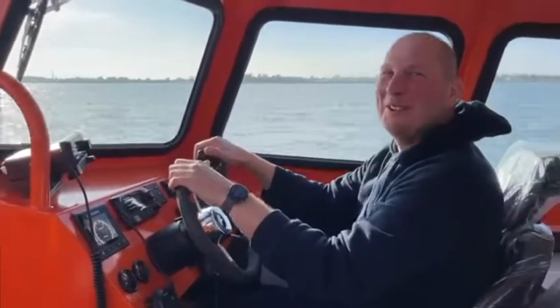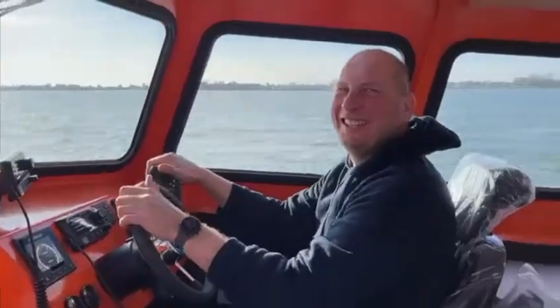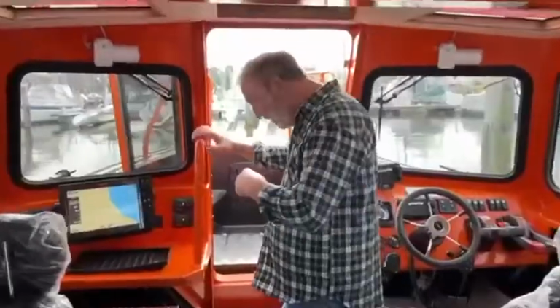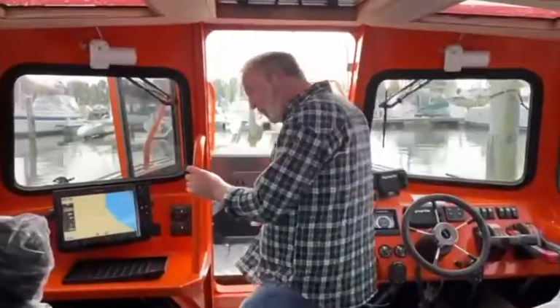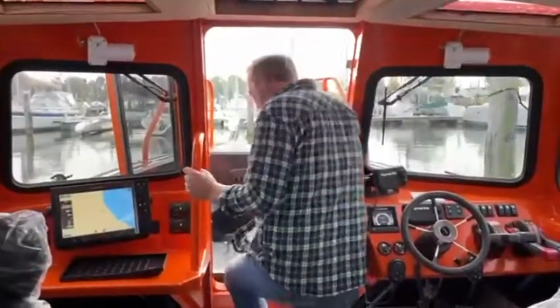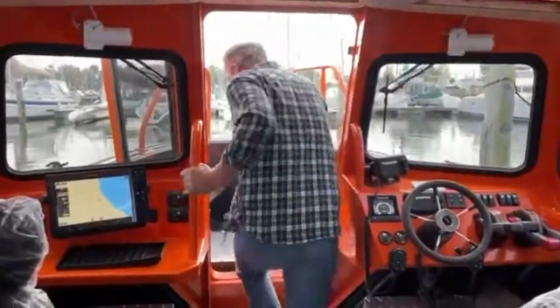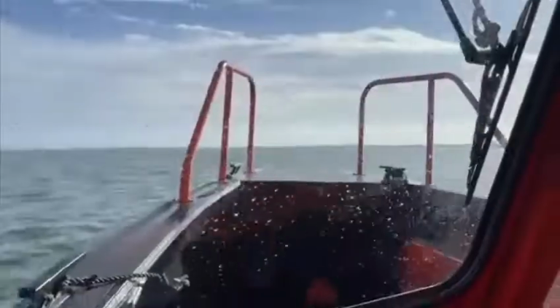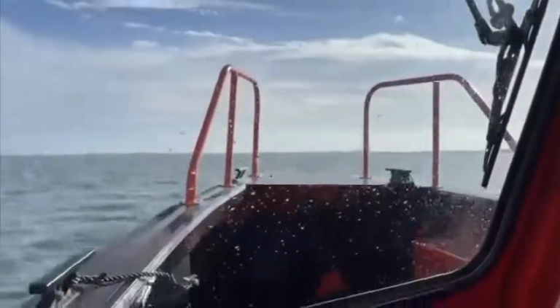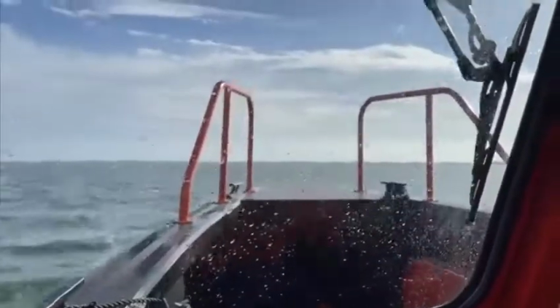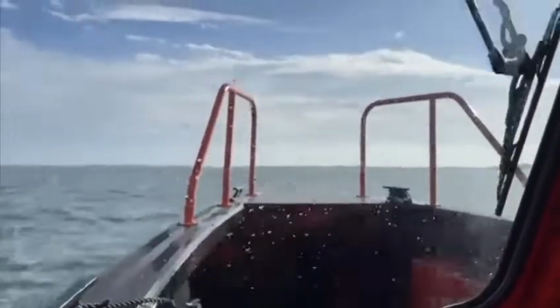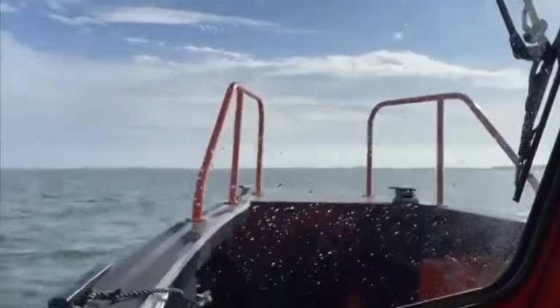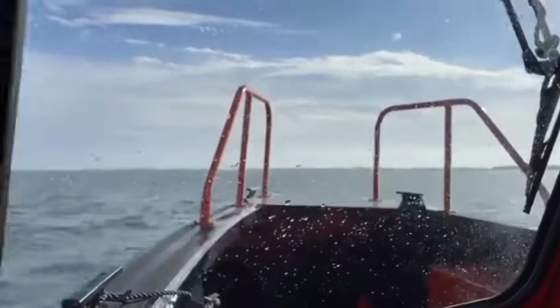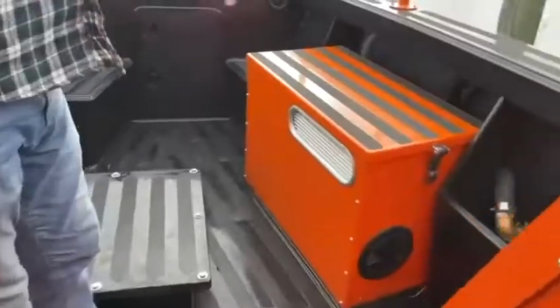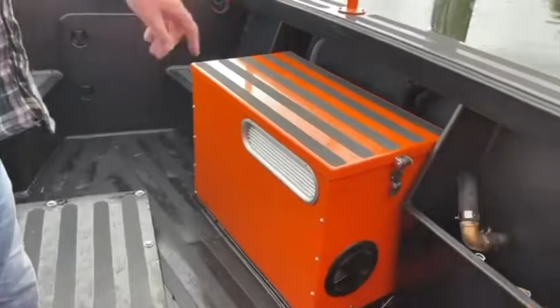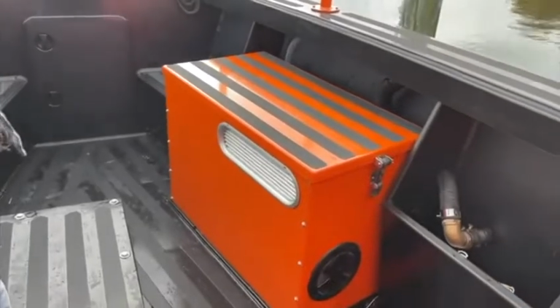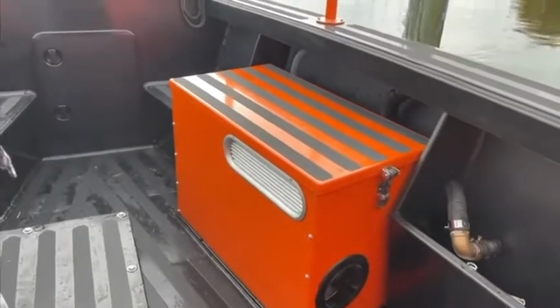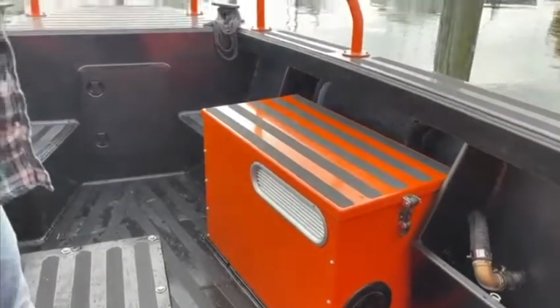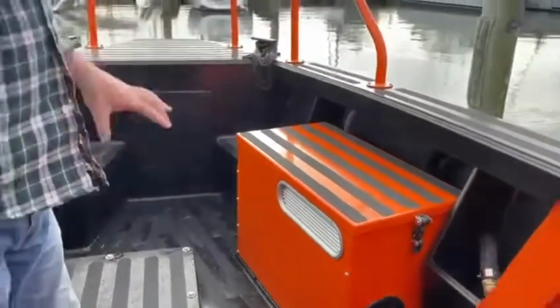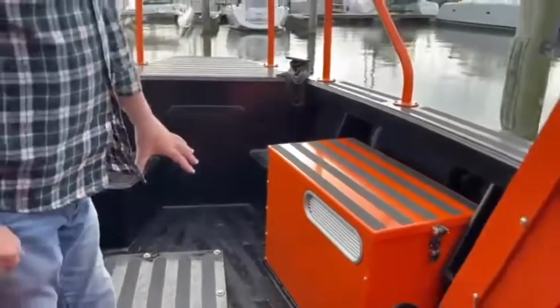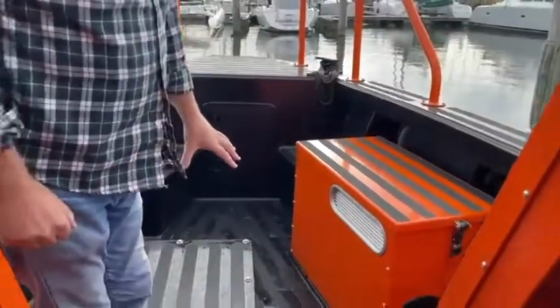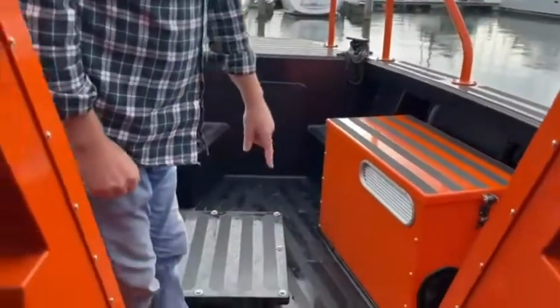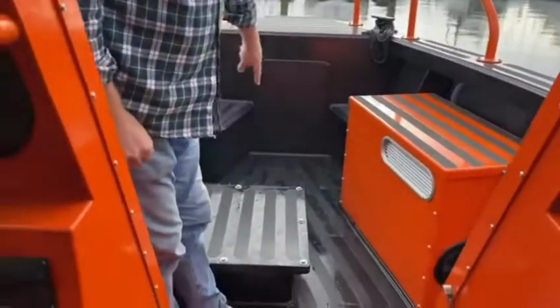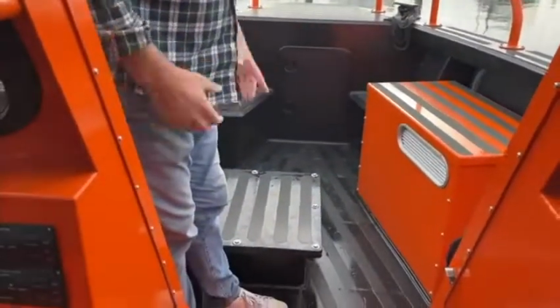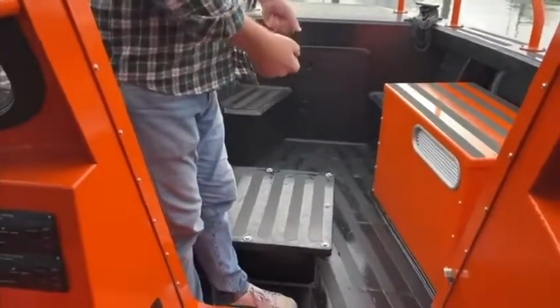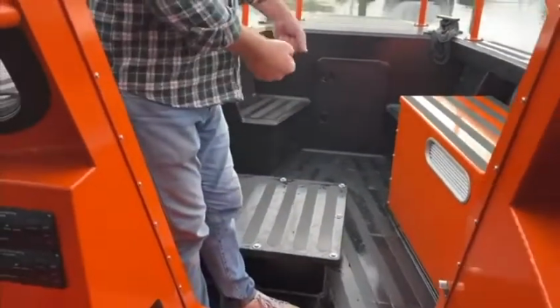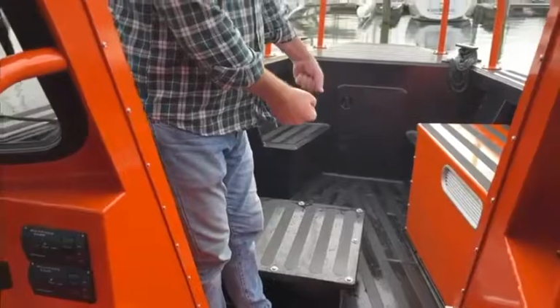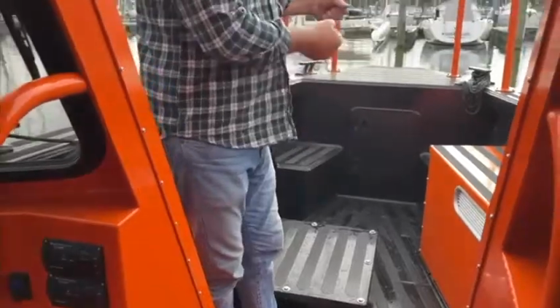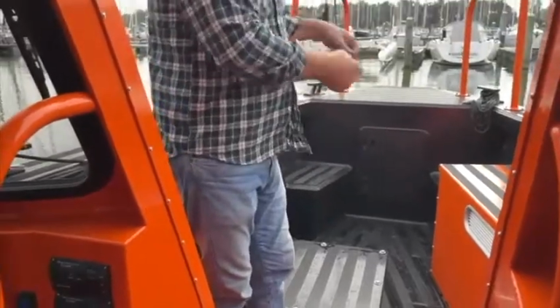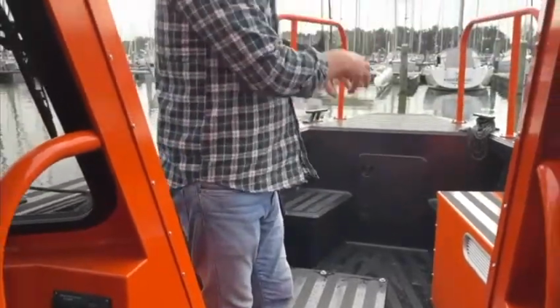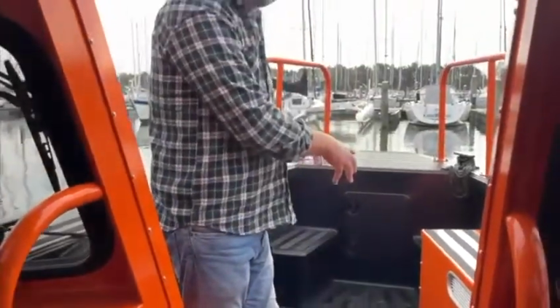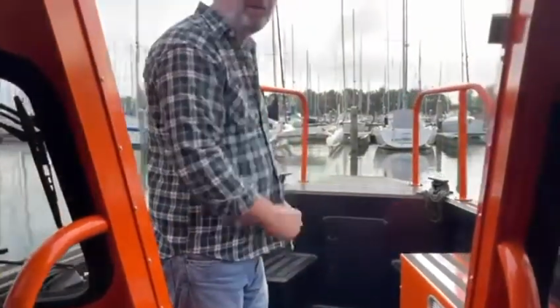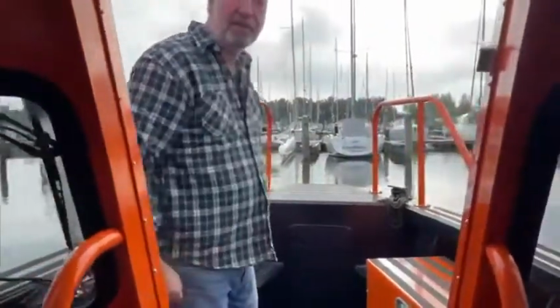On the foredeck we have an integrated moon pool and an extra generator to provide all the power you need for surveying. Here at the foredeck you can see the moon pool — this is a plug you can remove and put your survey equipment inside.